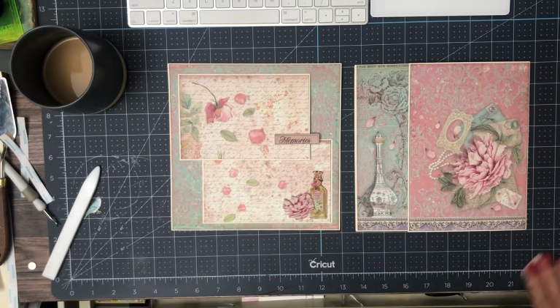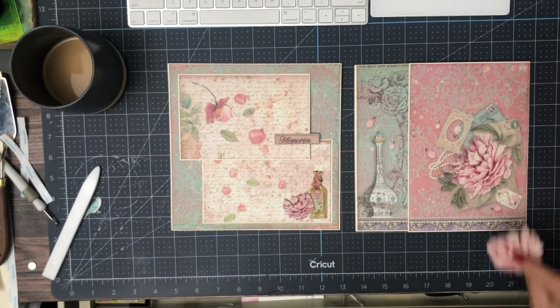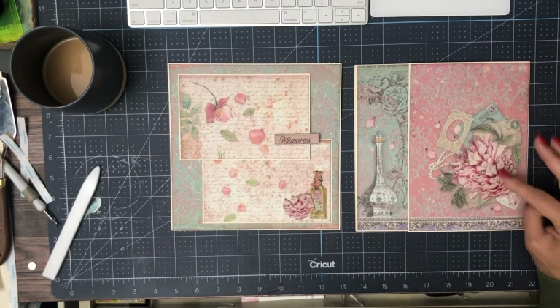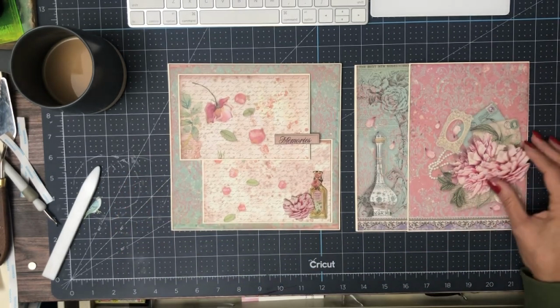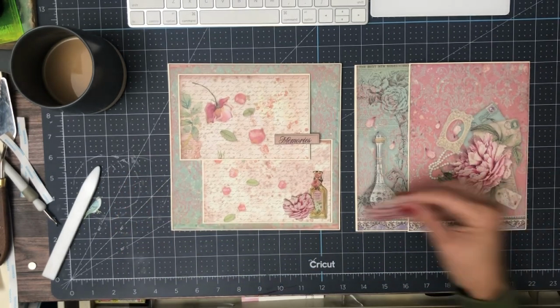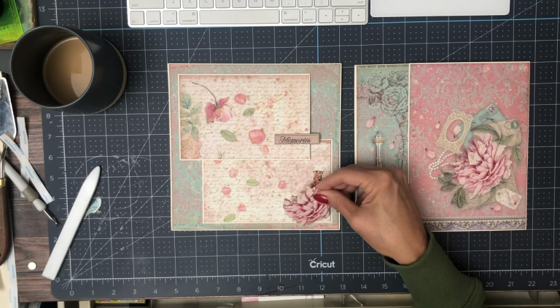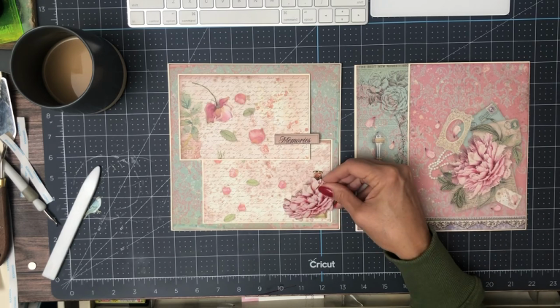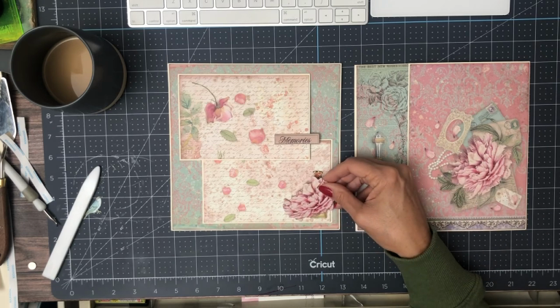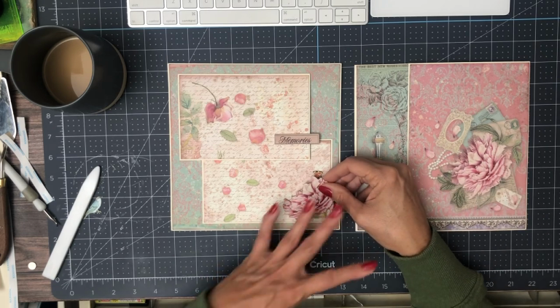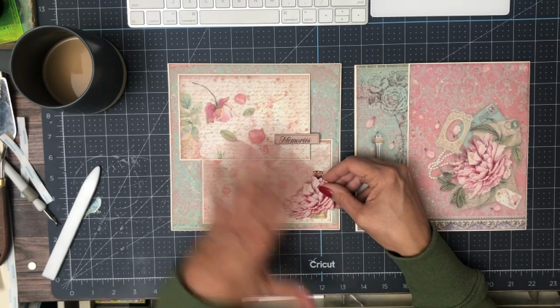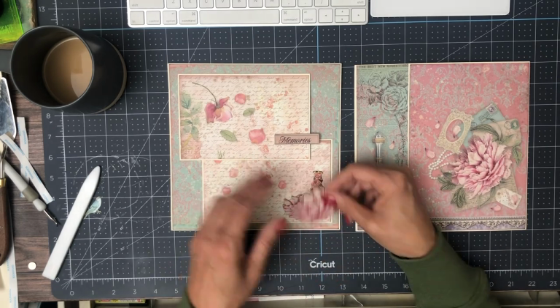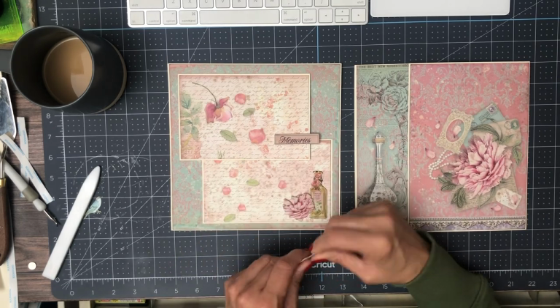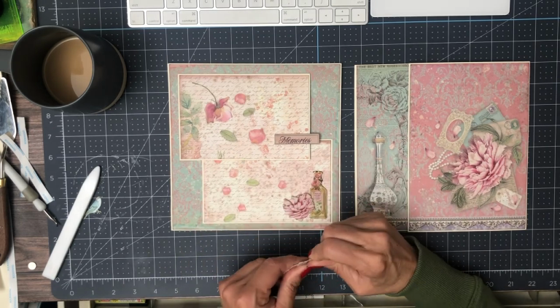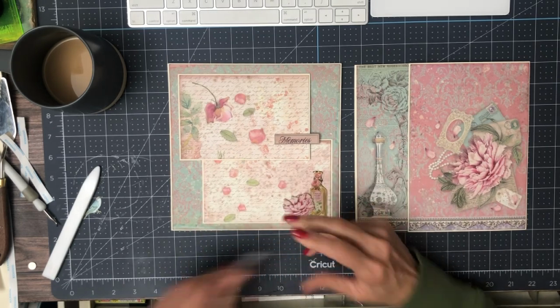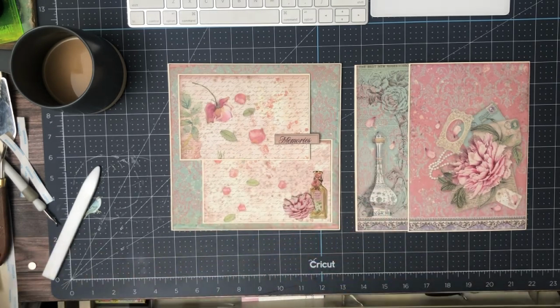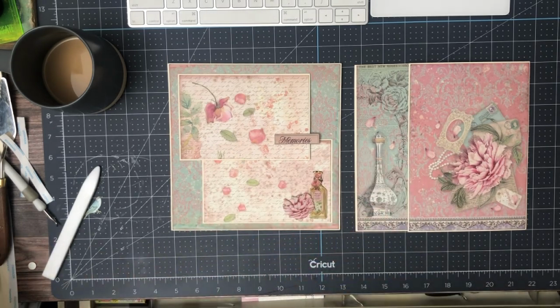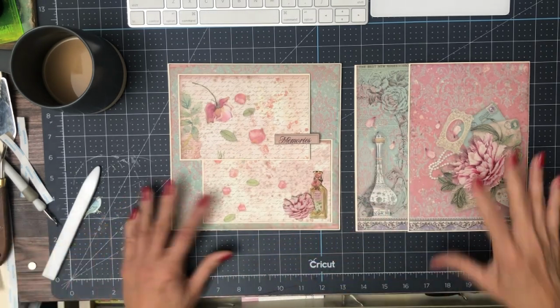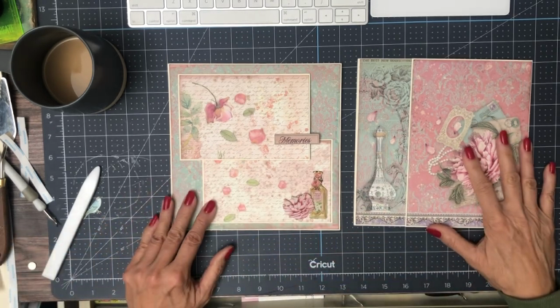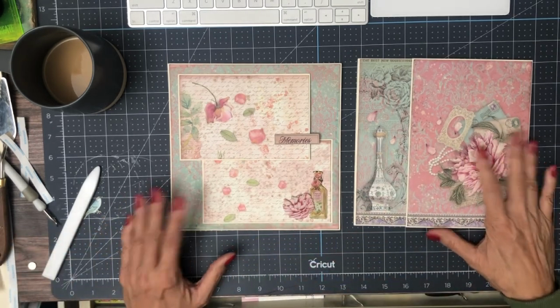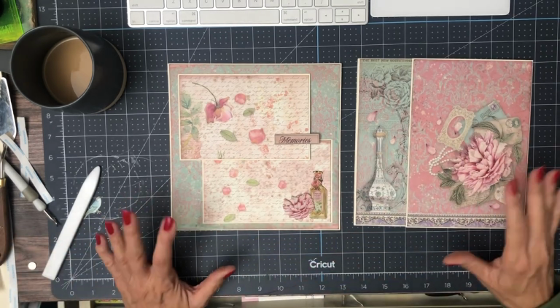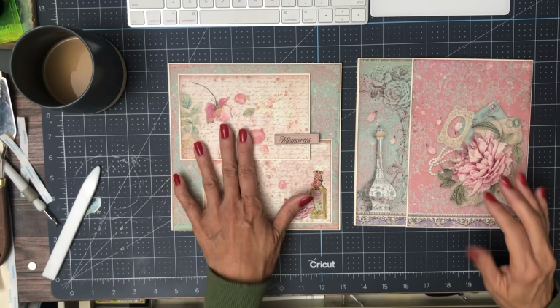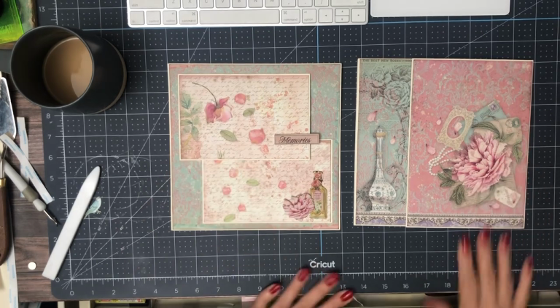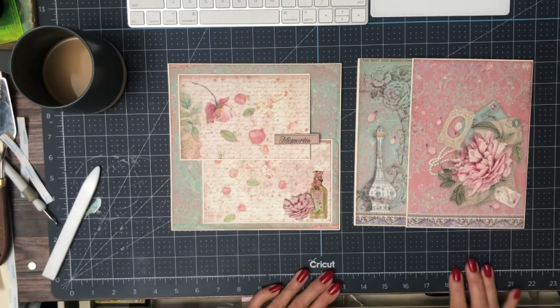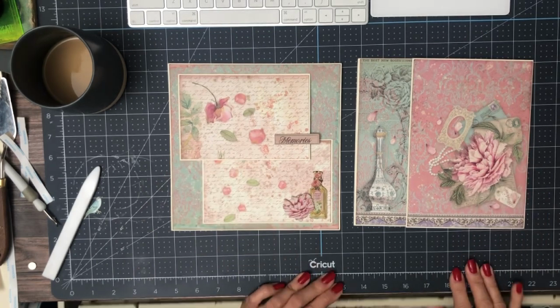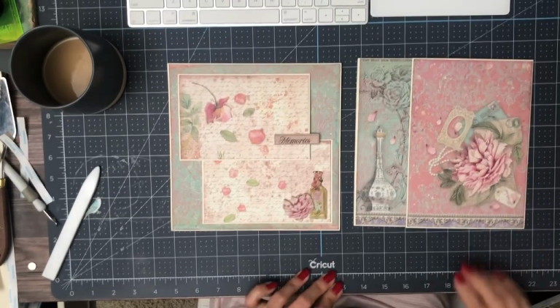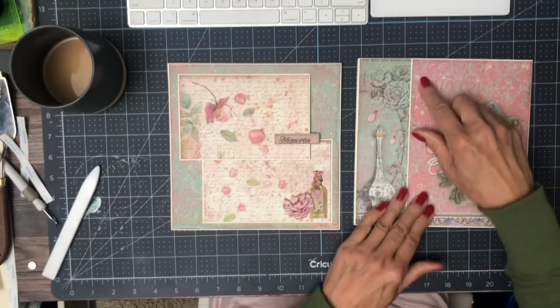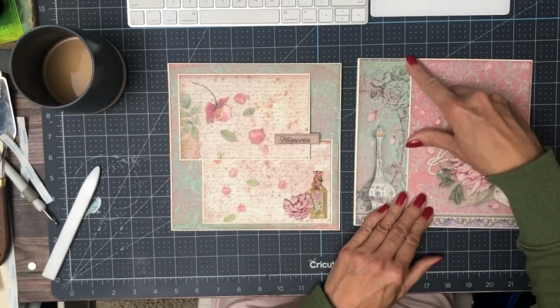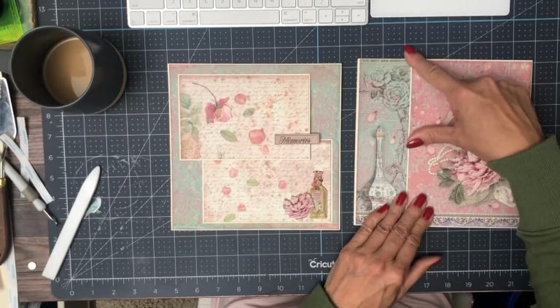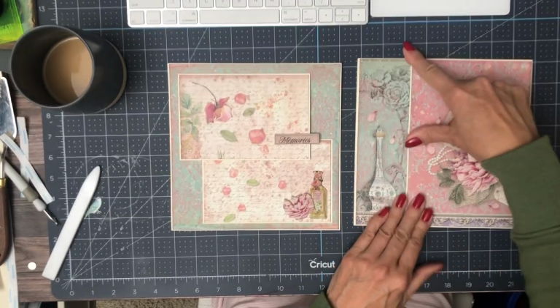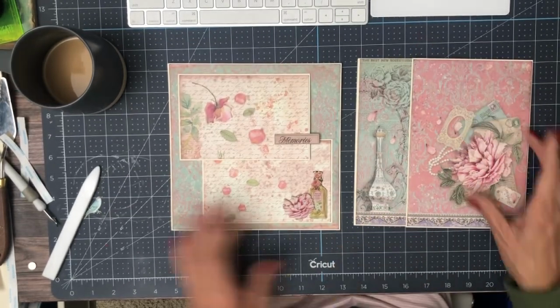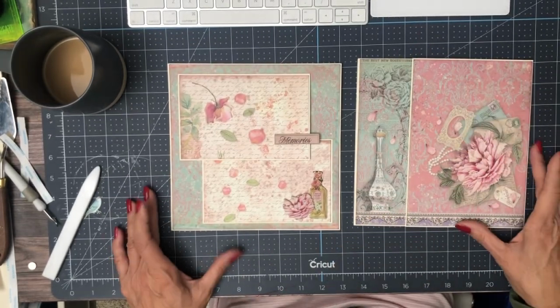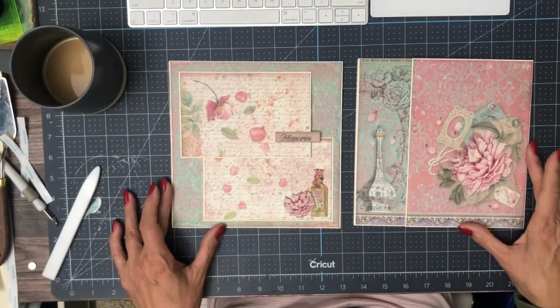There is another one of these, which is larger, but I thought the scale didn't work on this page. So that's what I have for page six and page seven, and I'll be back soon with more for this album.